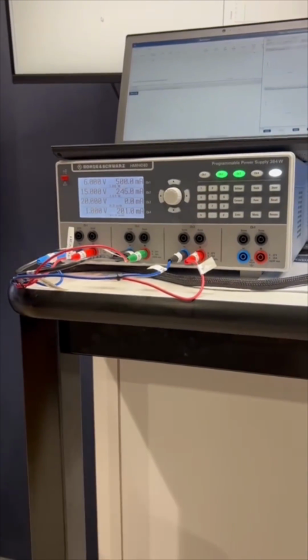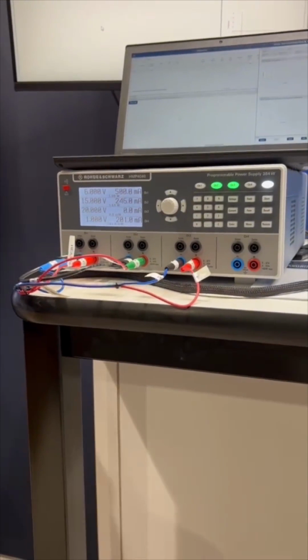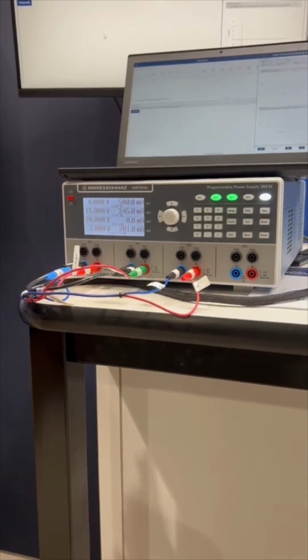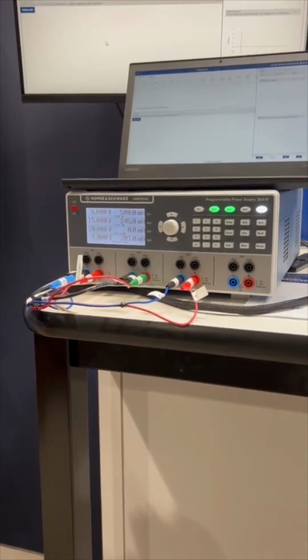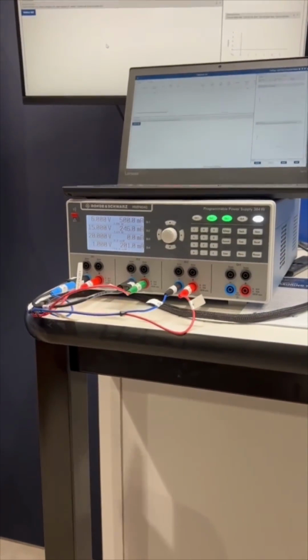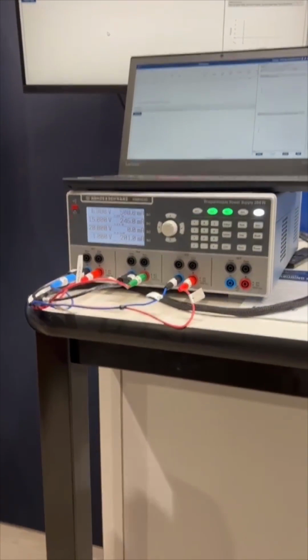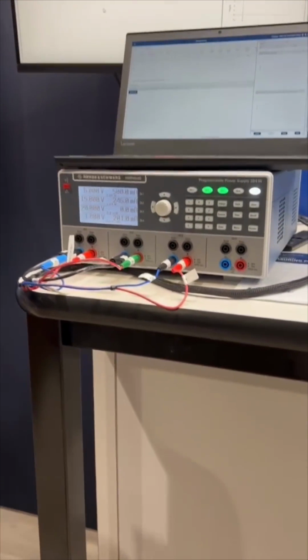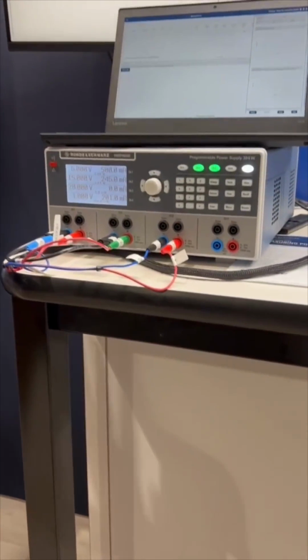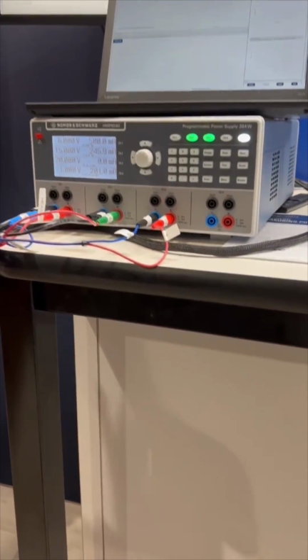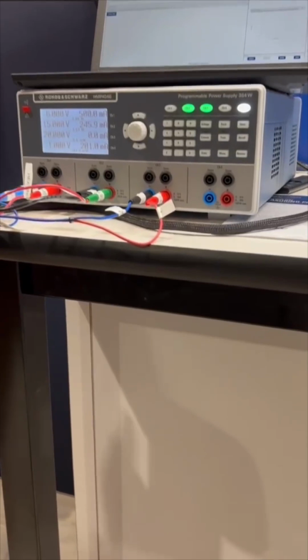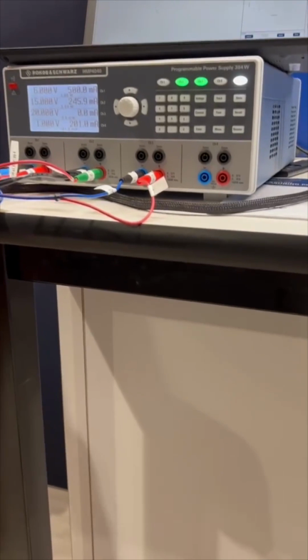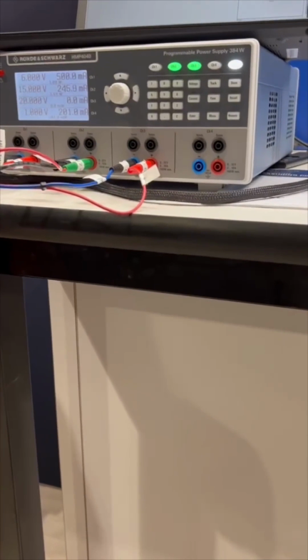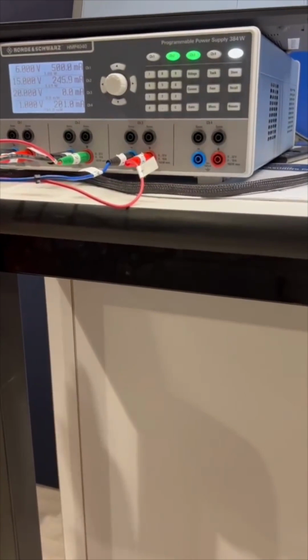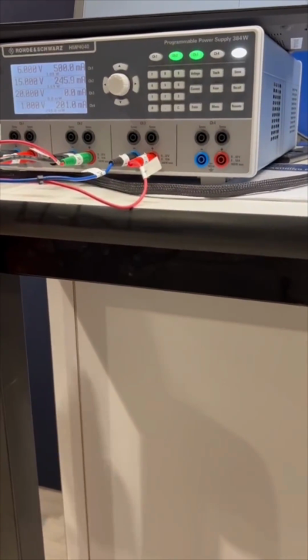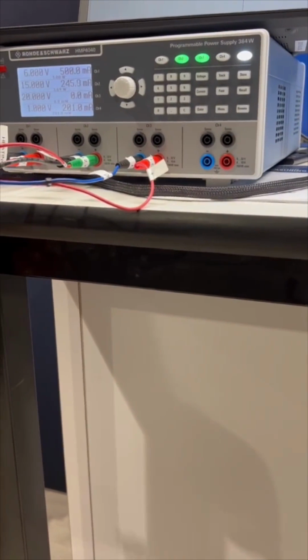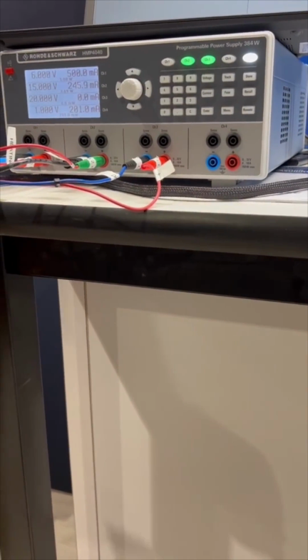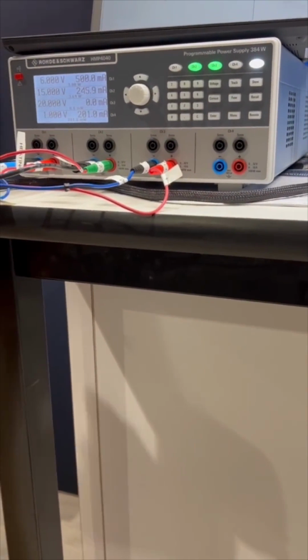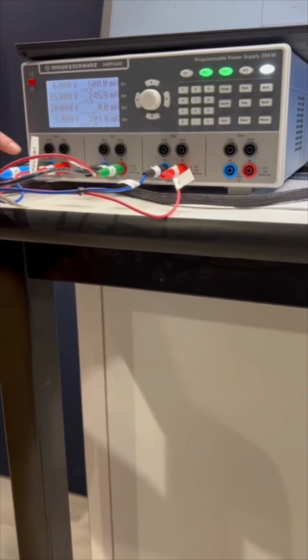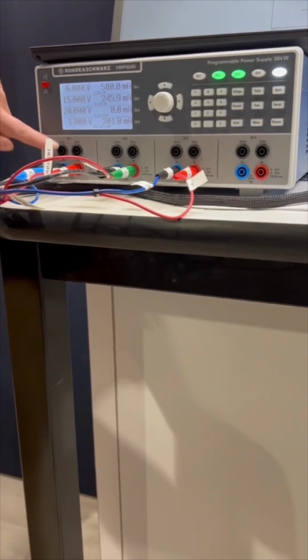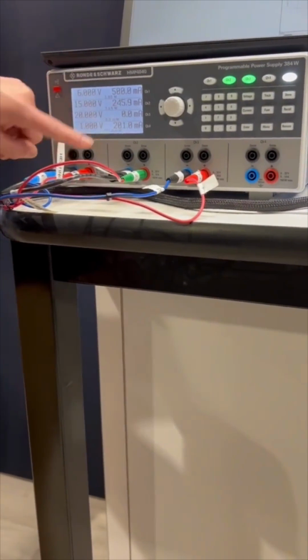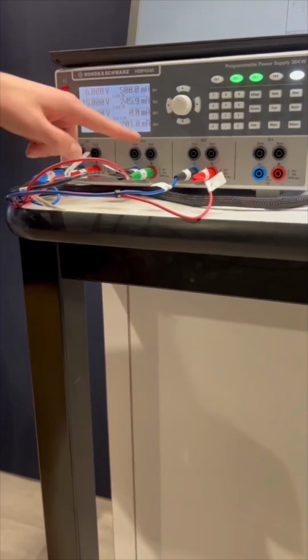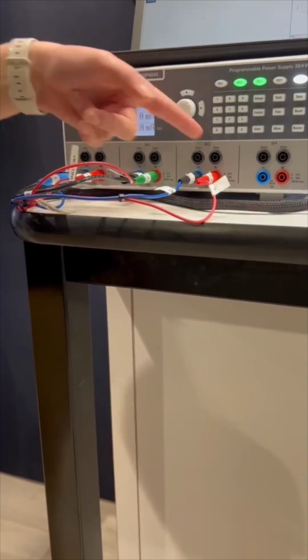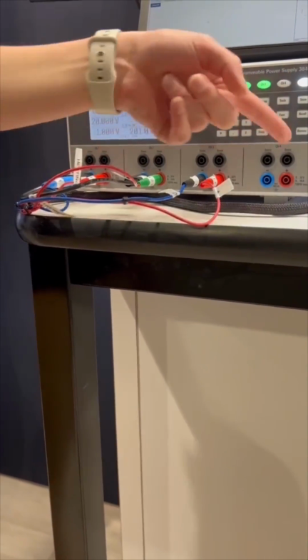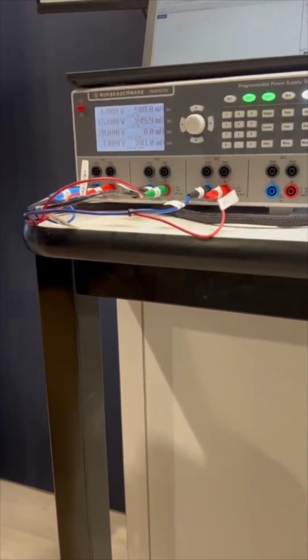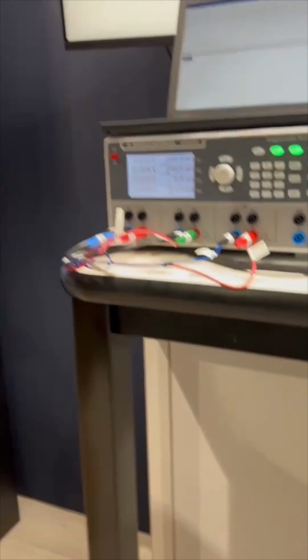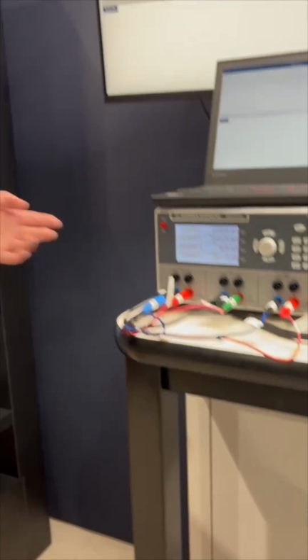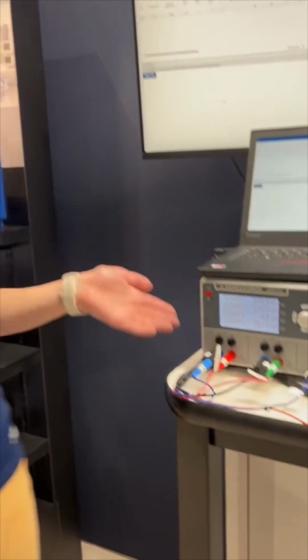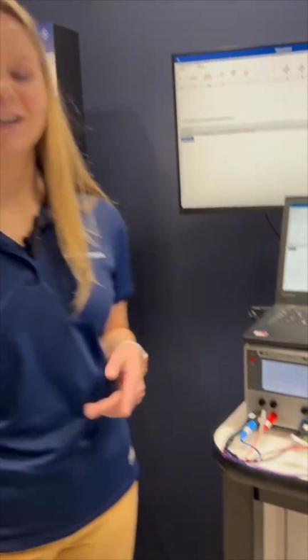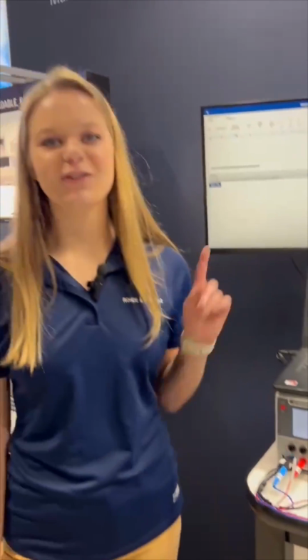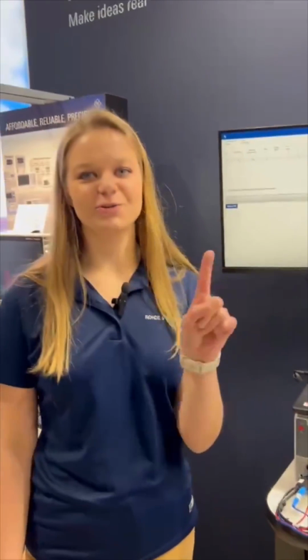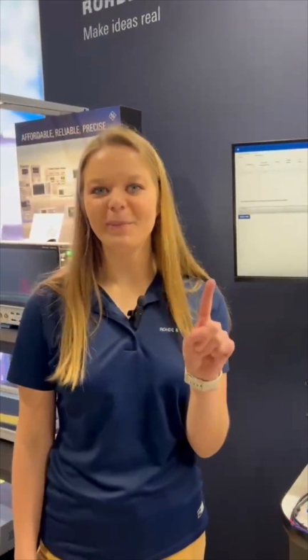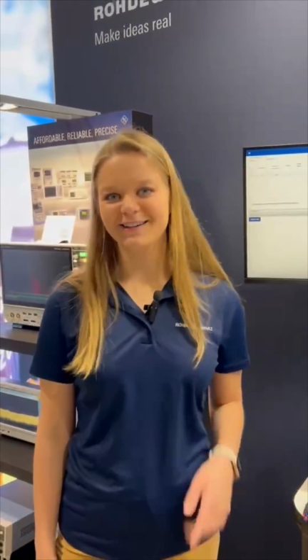What's cool about it is it has four equal and isolated channels. So you can get 32 volts on each channel simultaneously with just one box.